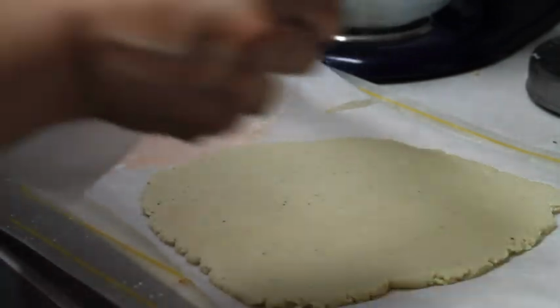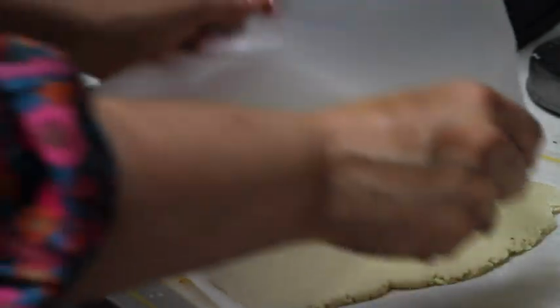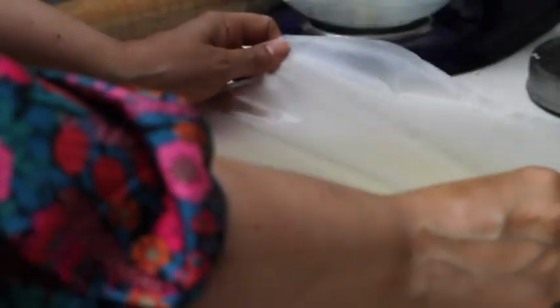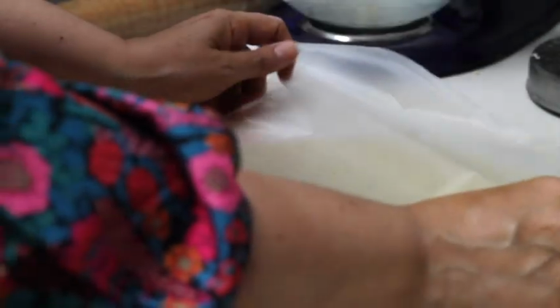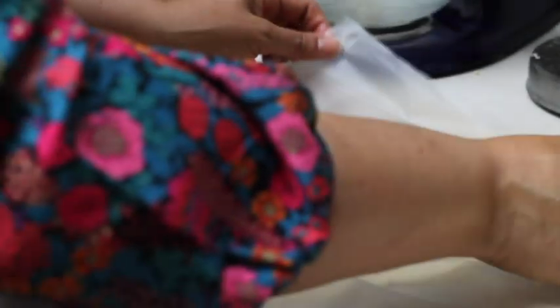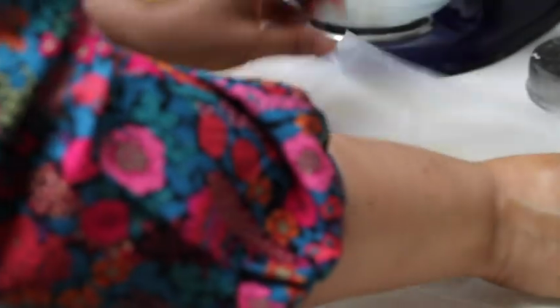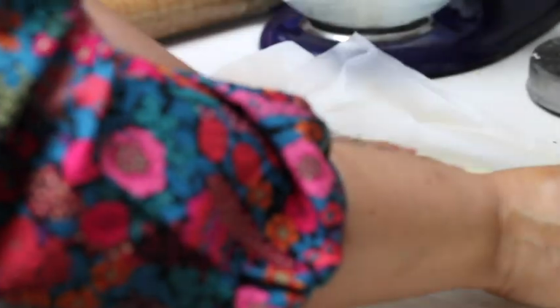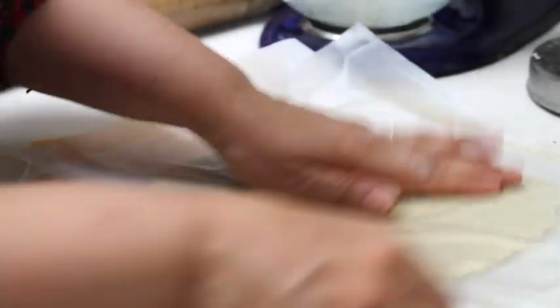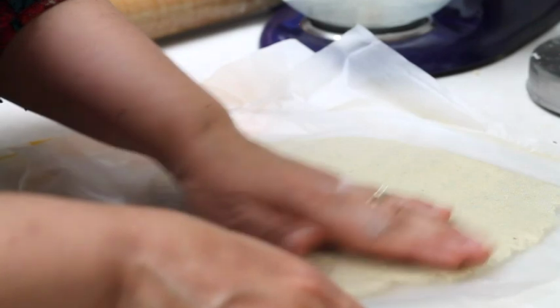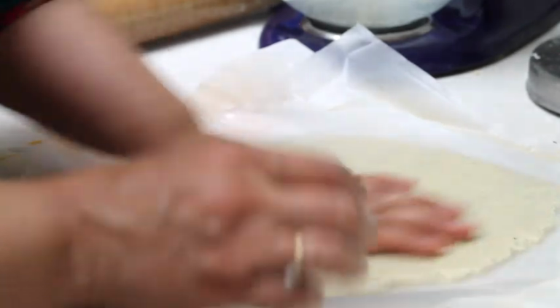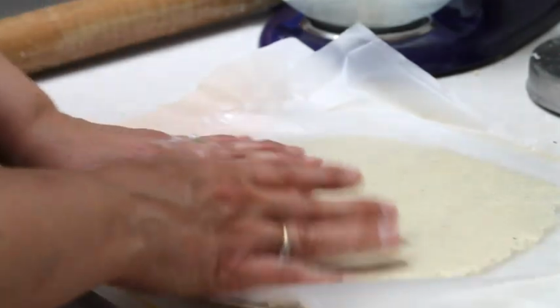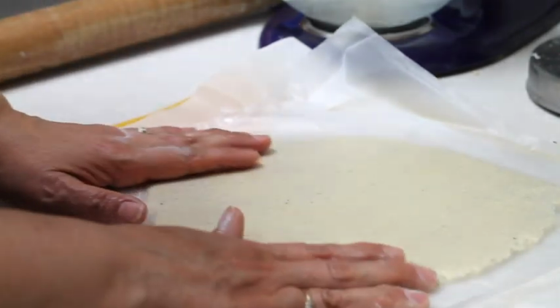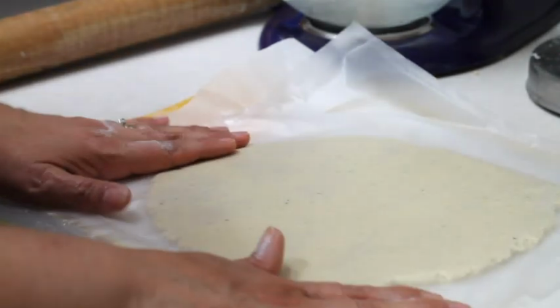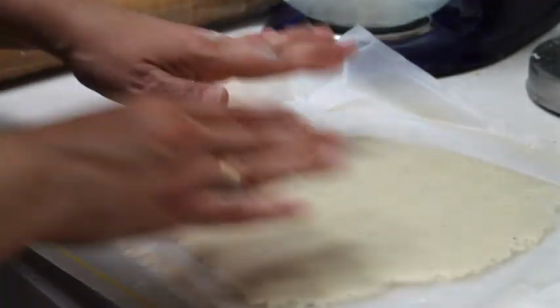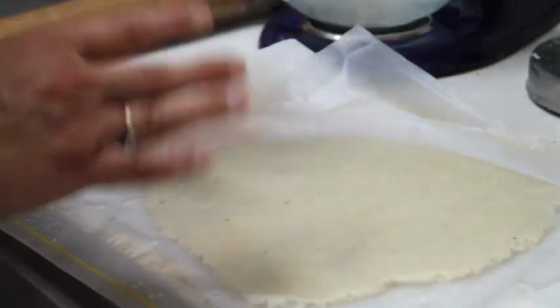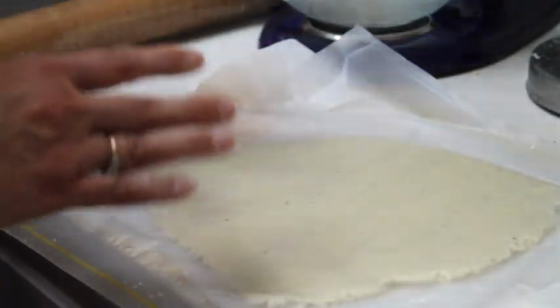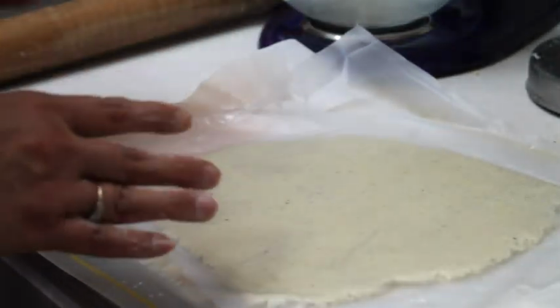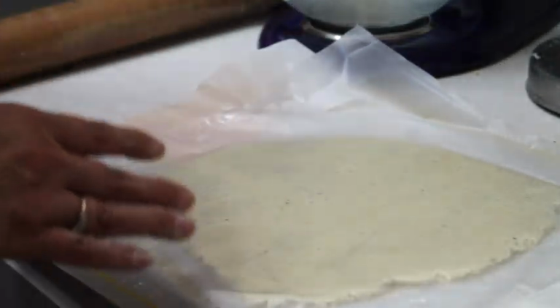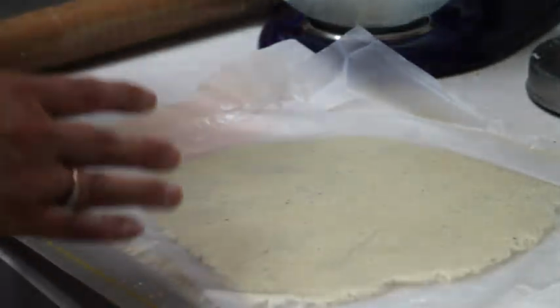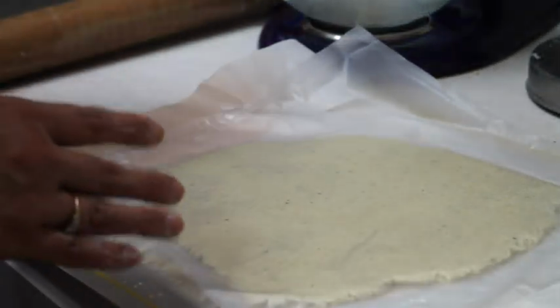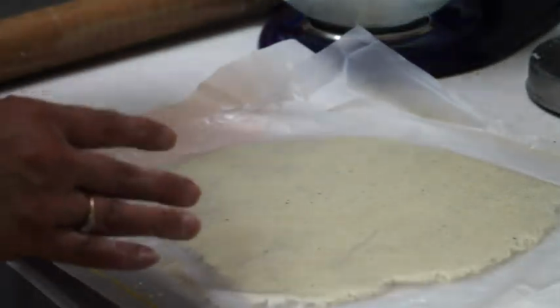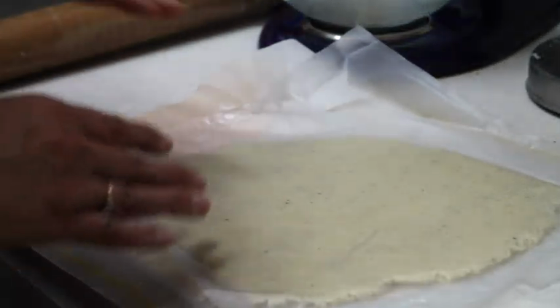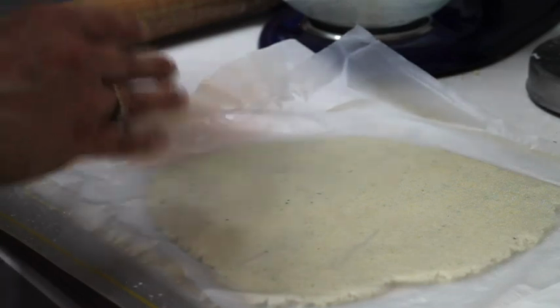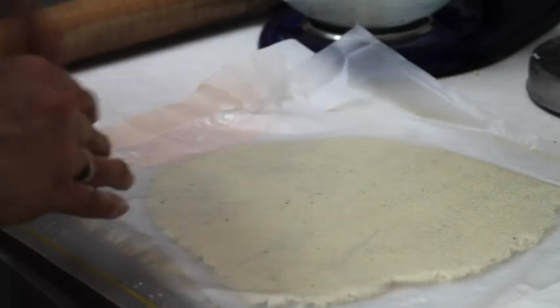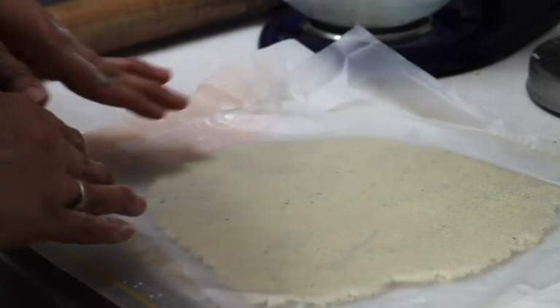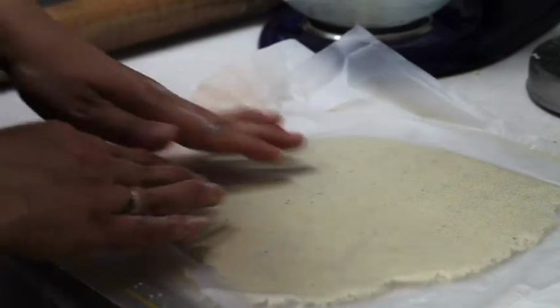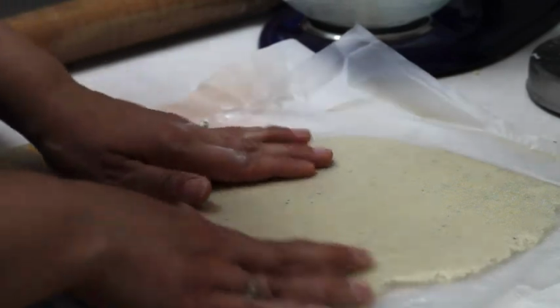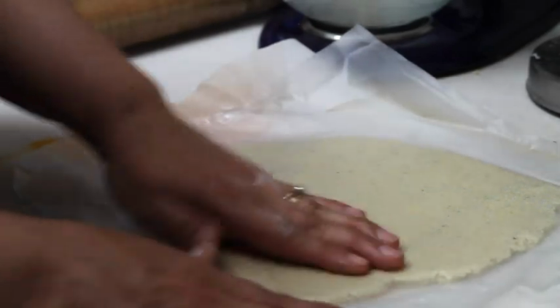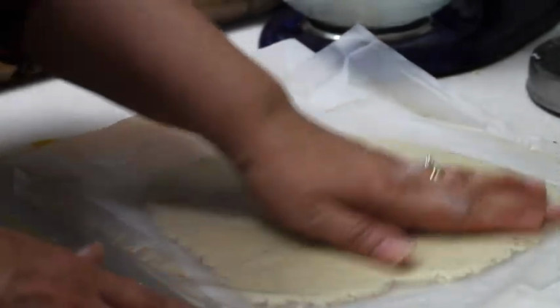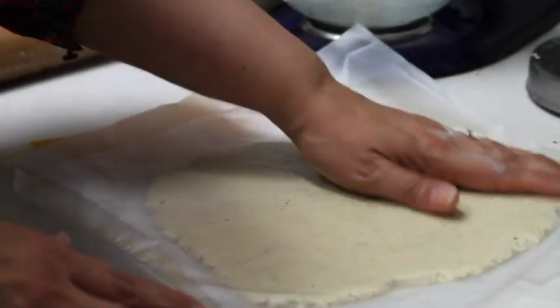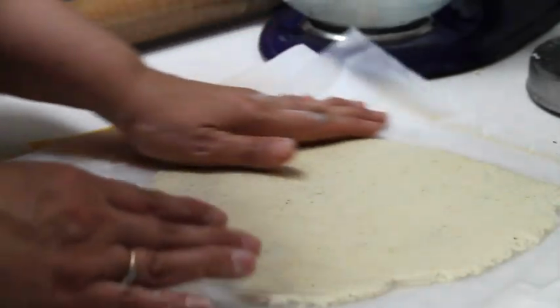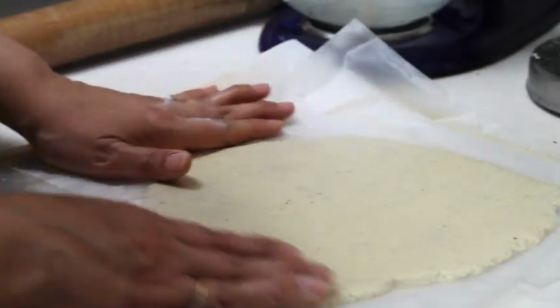I am going to cover it with plastic wrap and chill it for at least 4 hours — overnight will be best. When I use this kind of cookie dough,